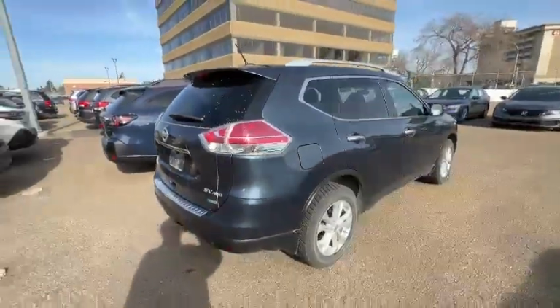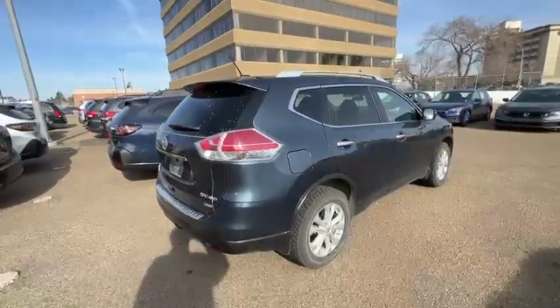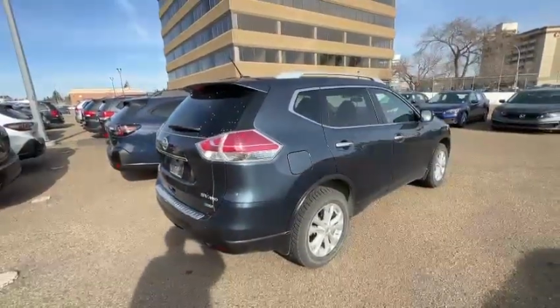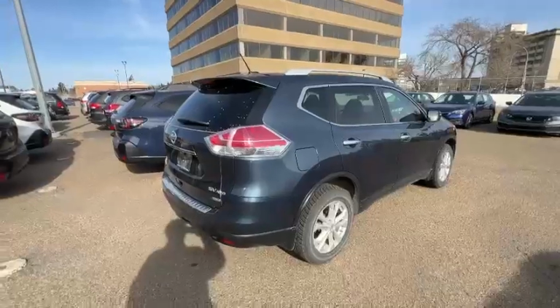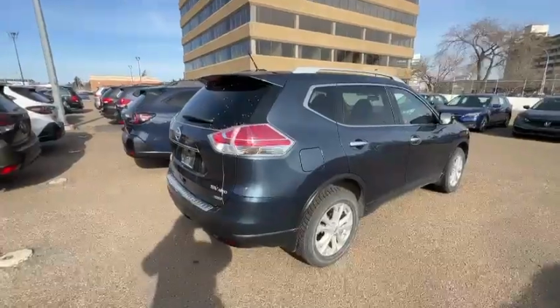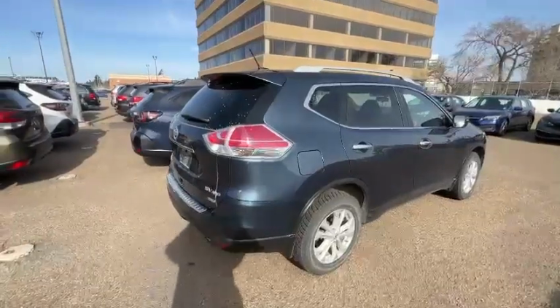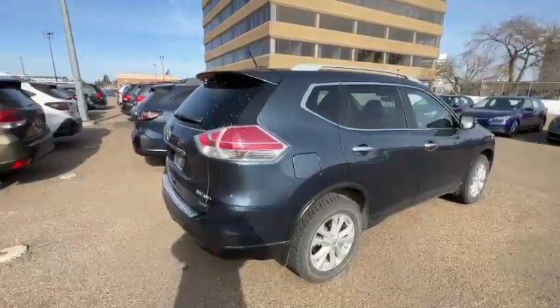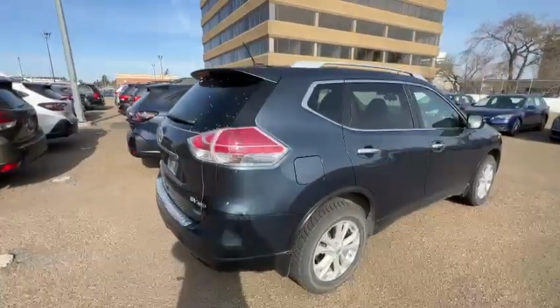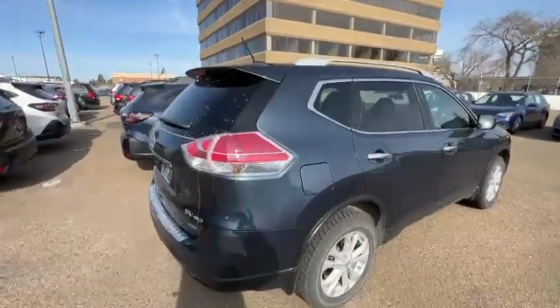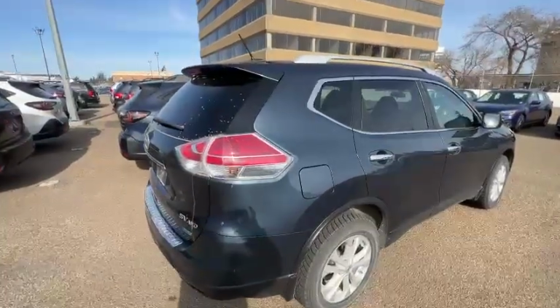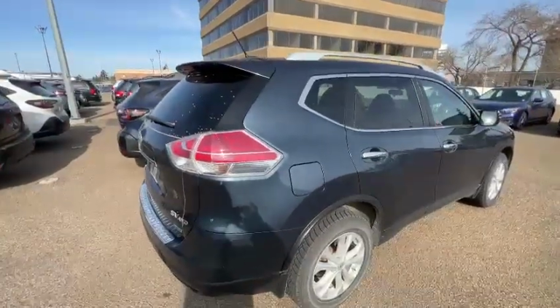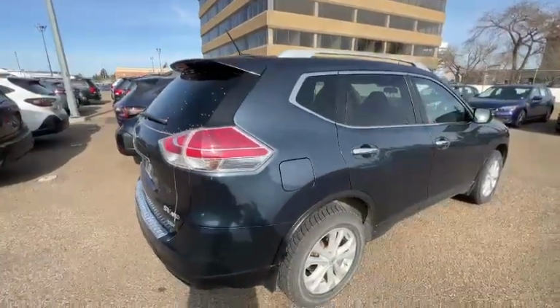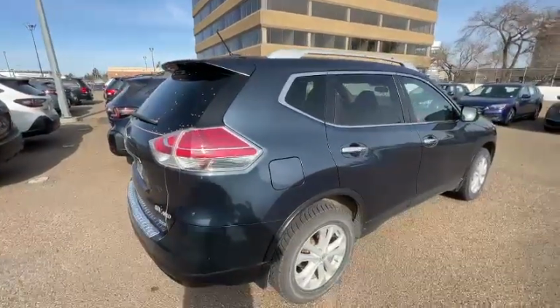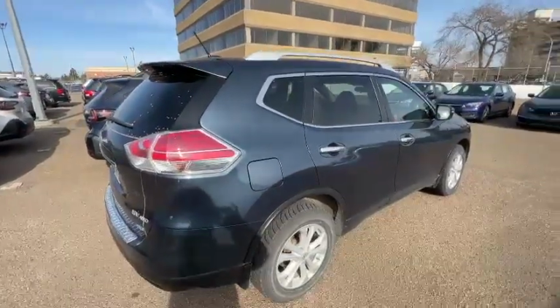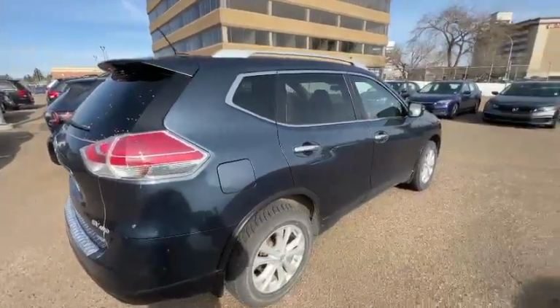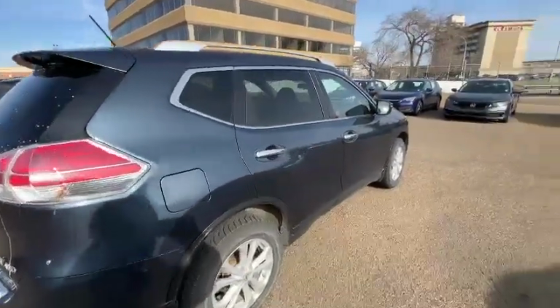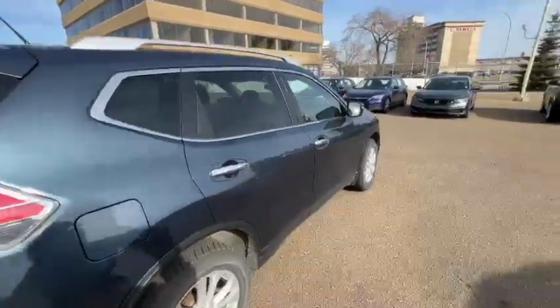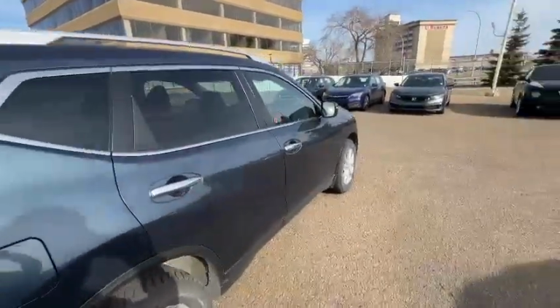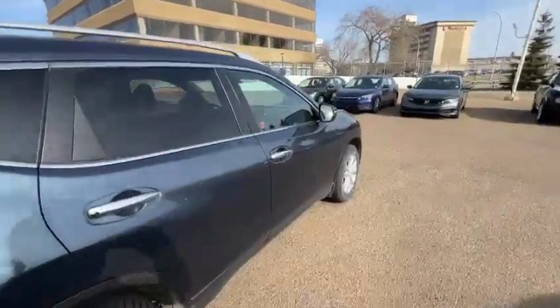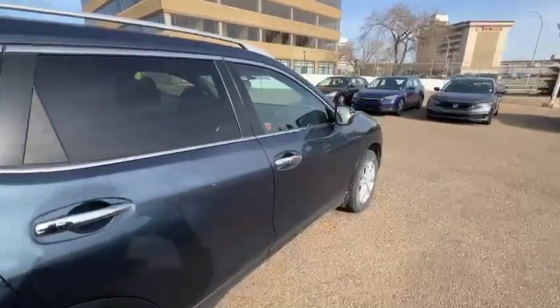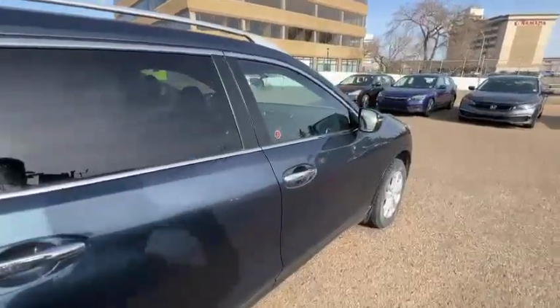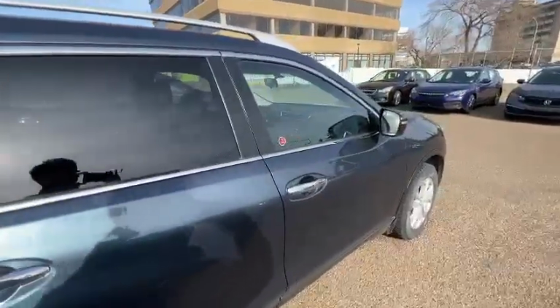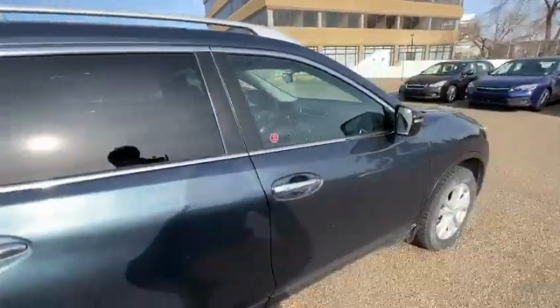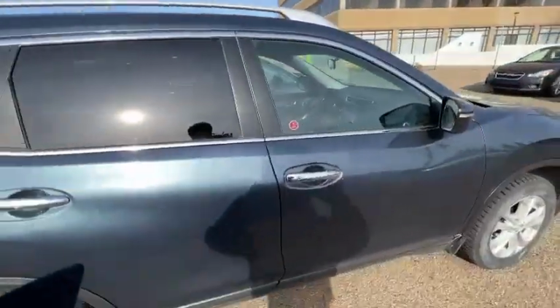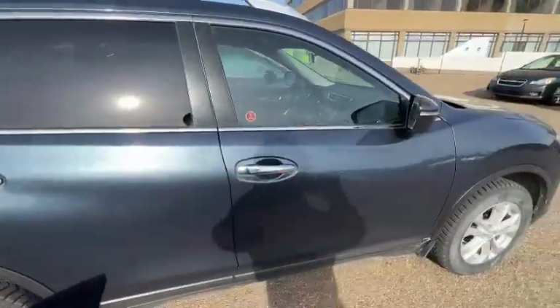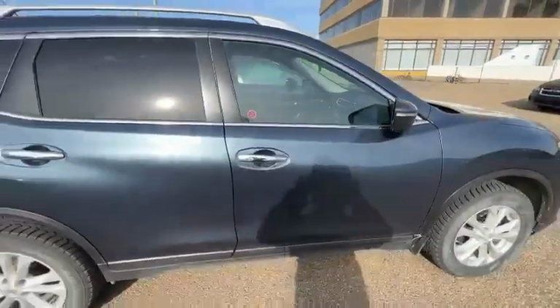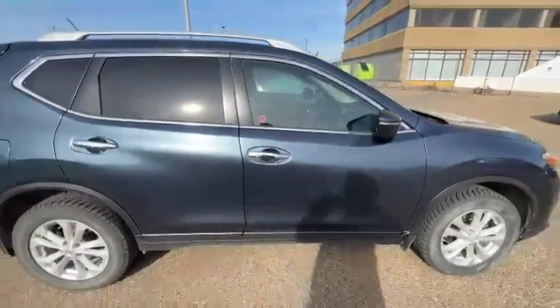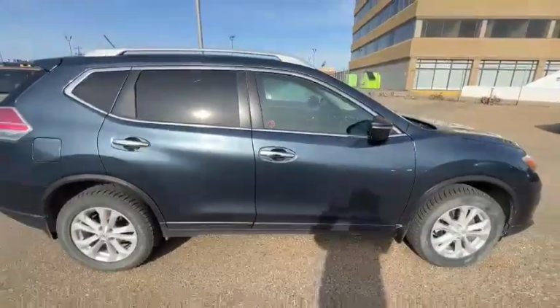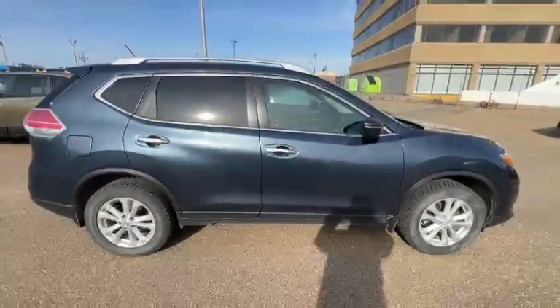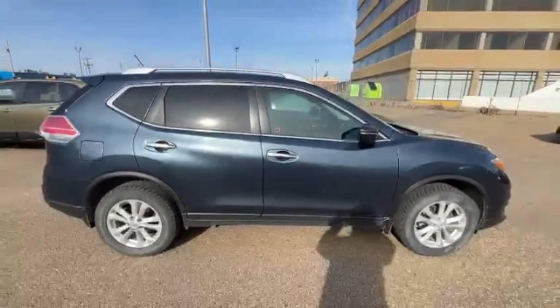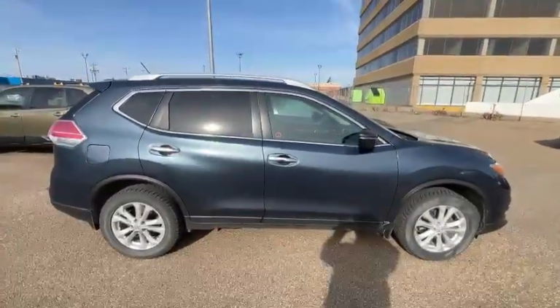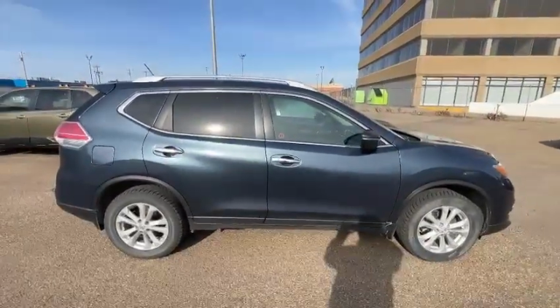Let me know if you have any questions. By the way, this vehicle does come with a remote starter and two sets of keys. All right, you have a good day. Bye-bye.